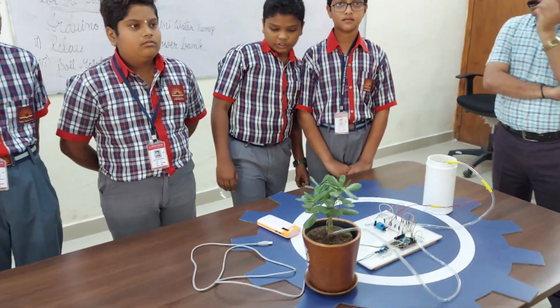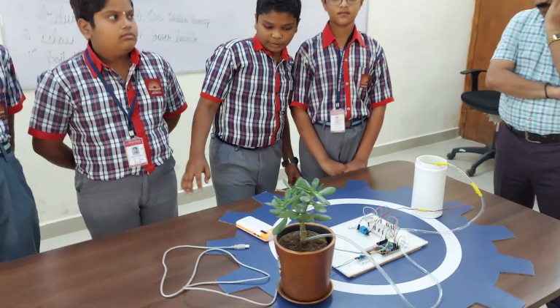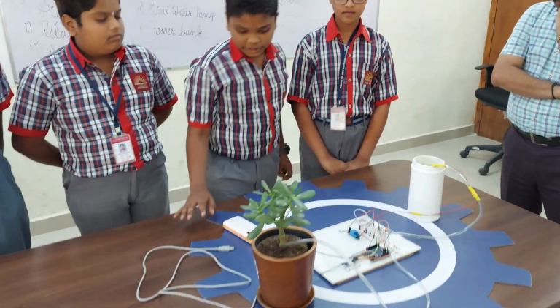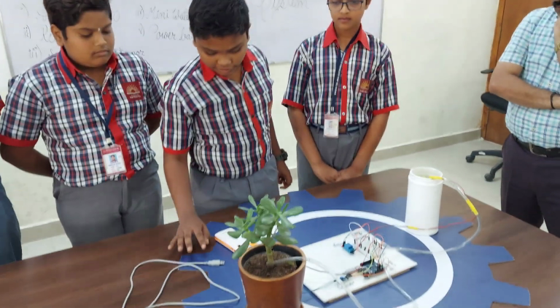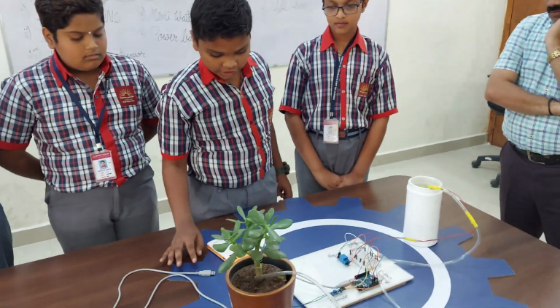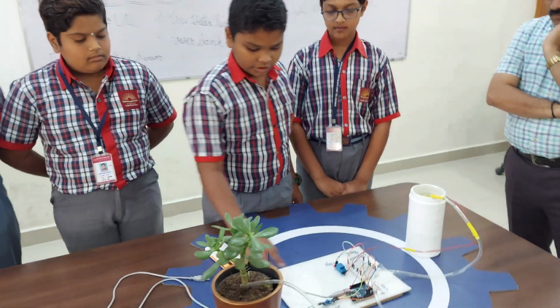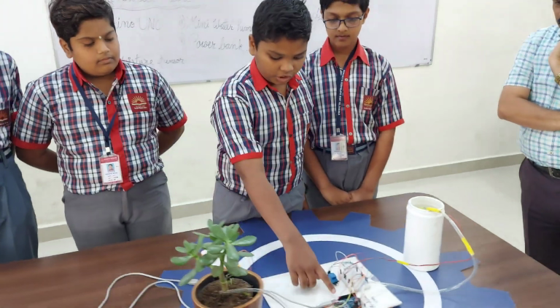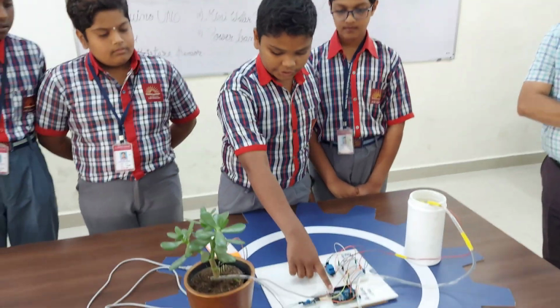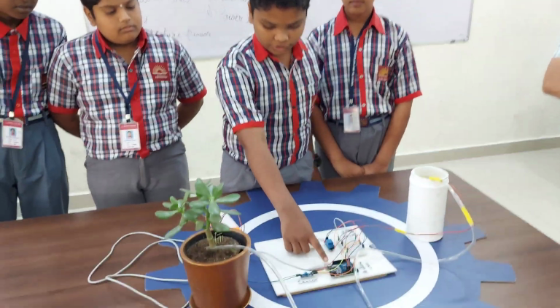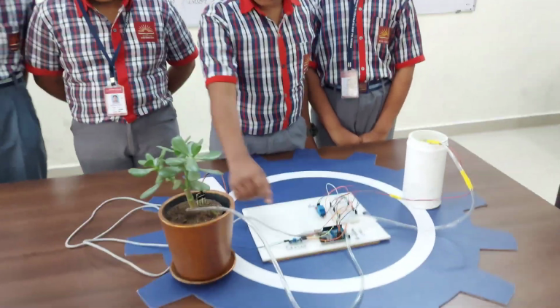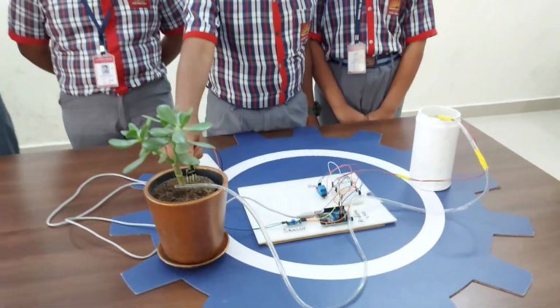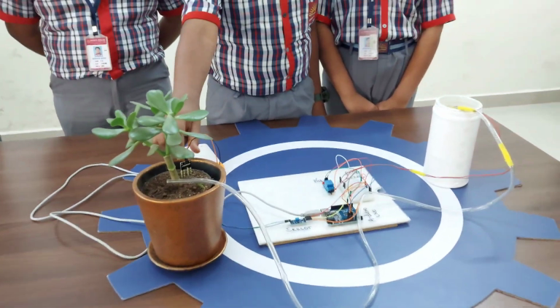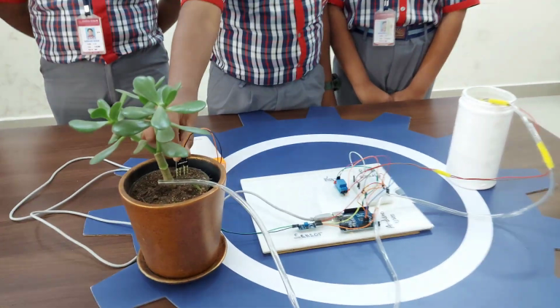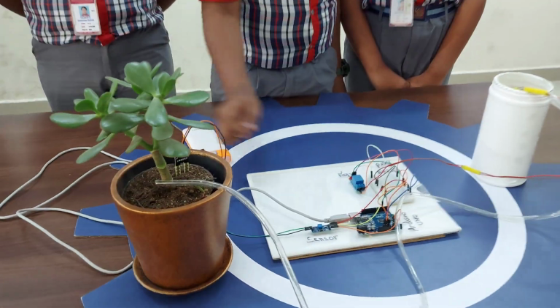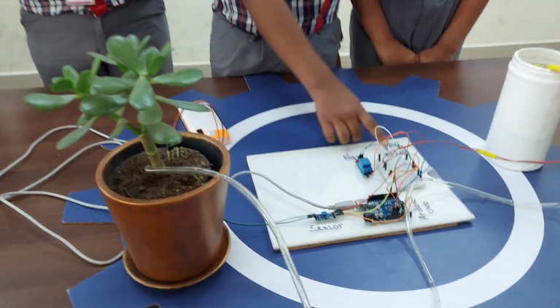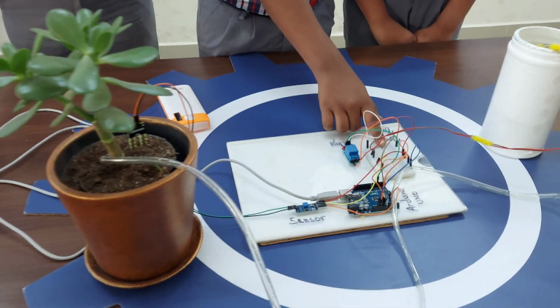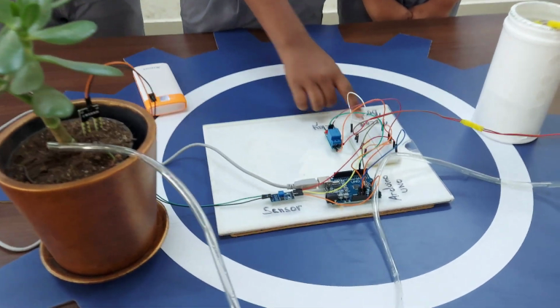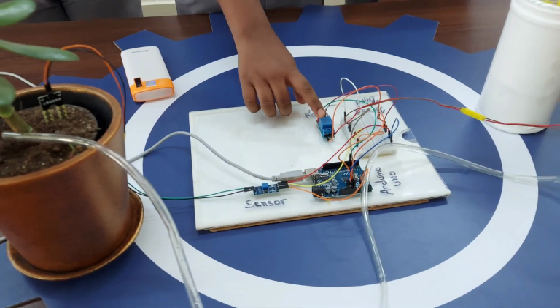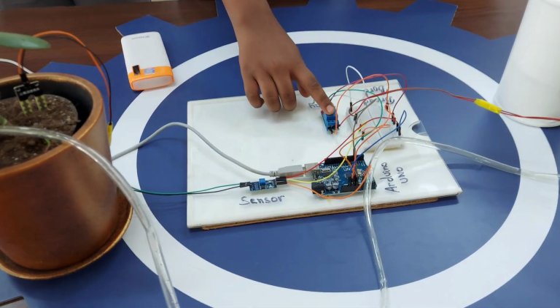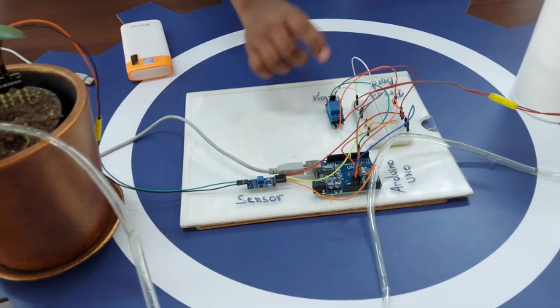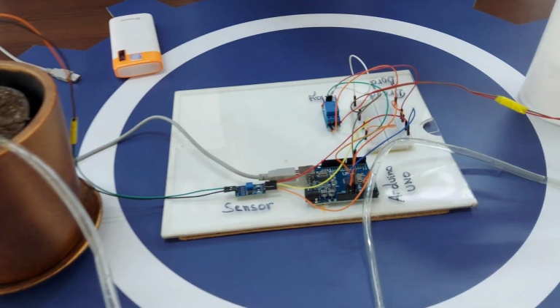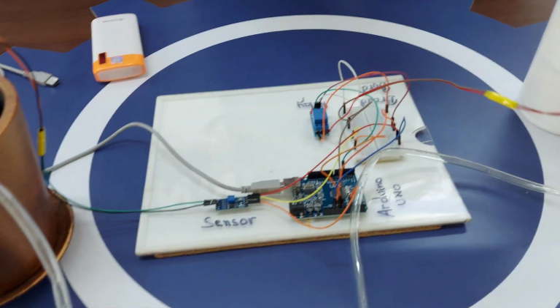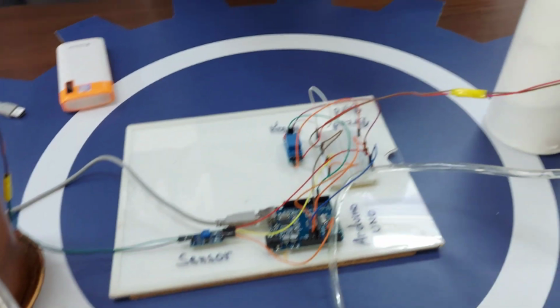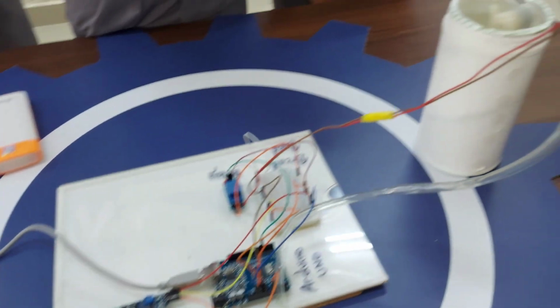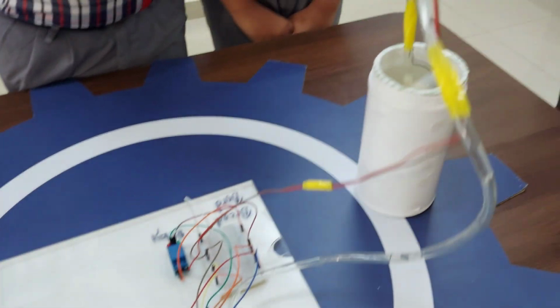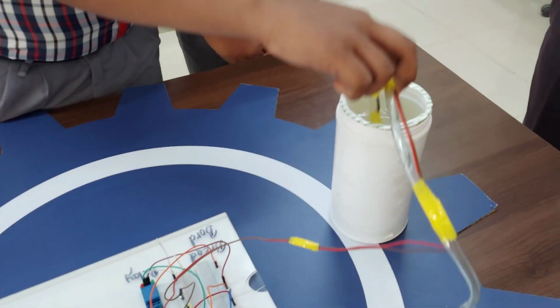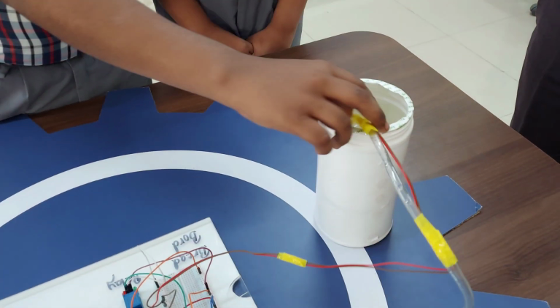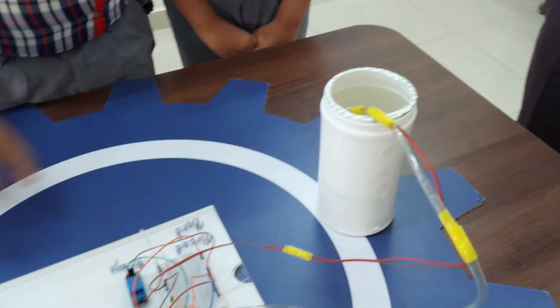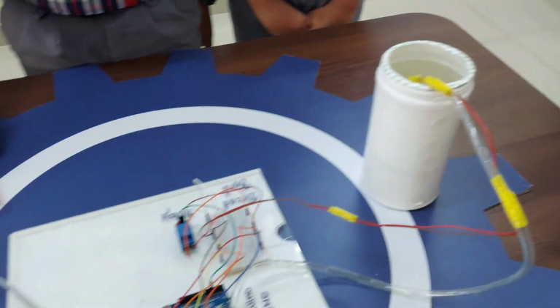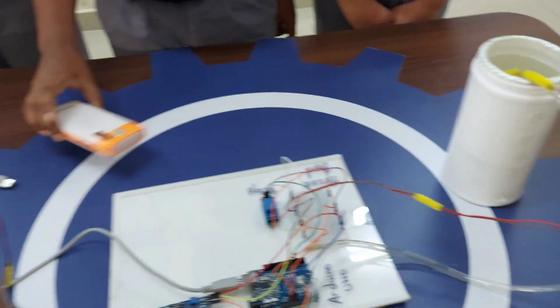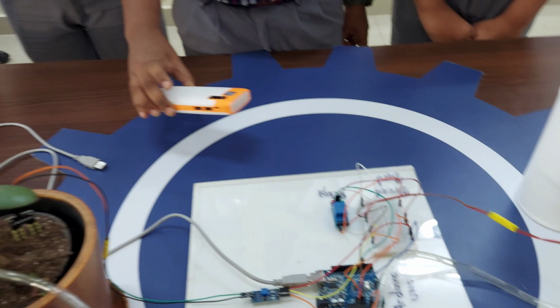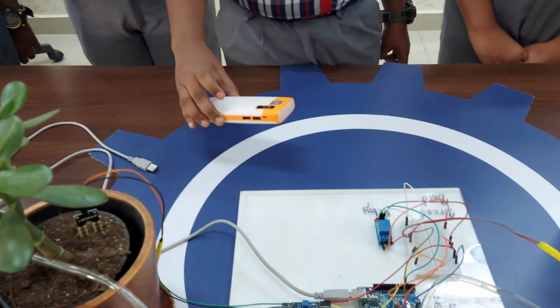The materials required are: Arduino Uno, a soil moisture sensor, a breadboard, a relay, a water pump, and a power supply.